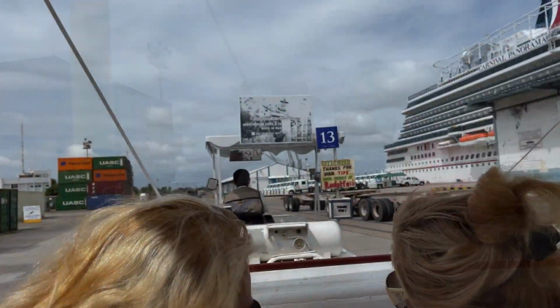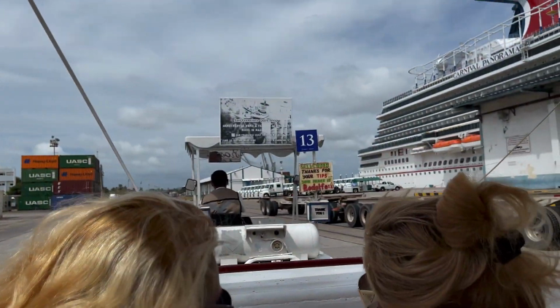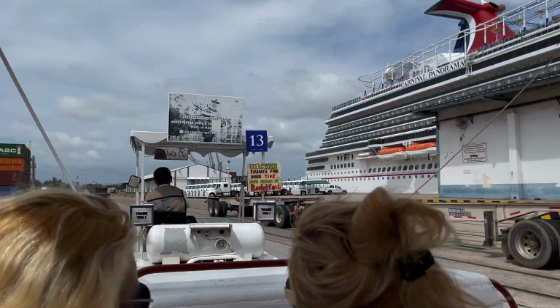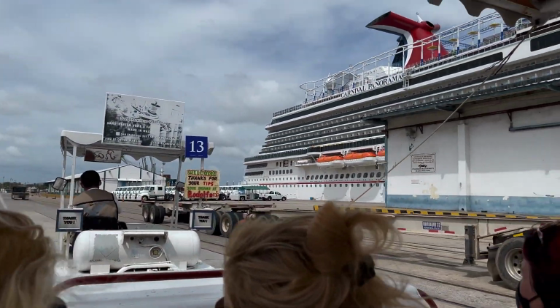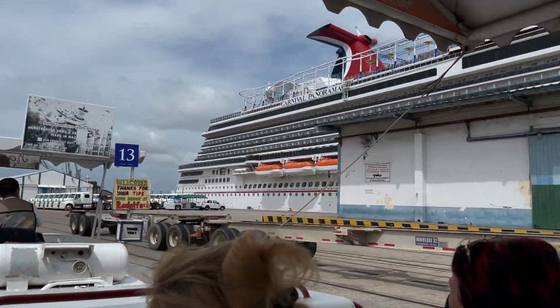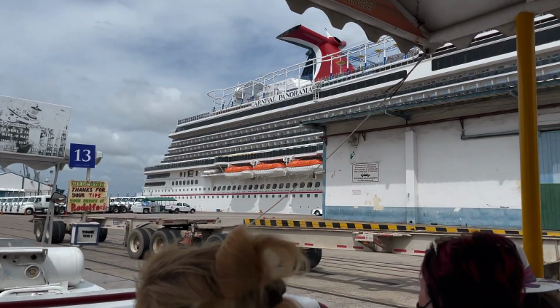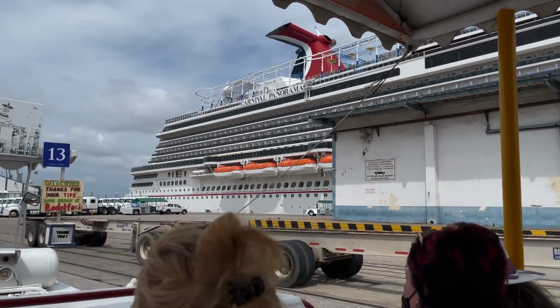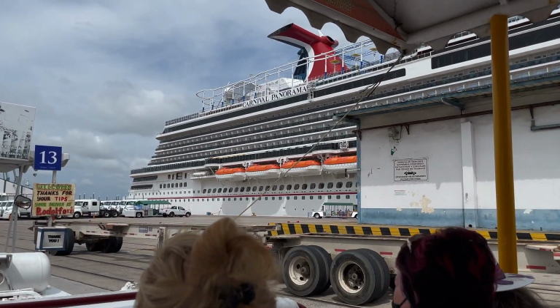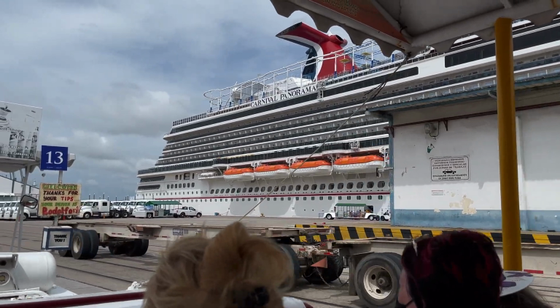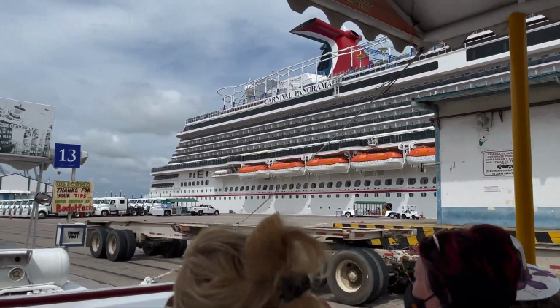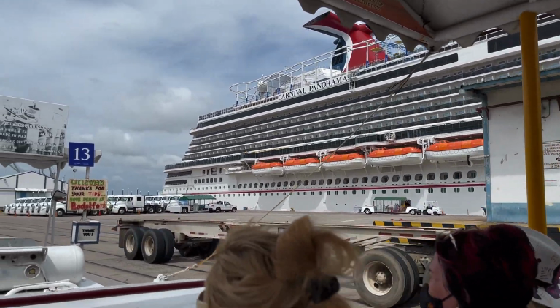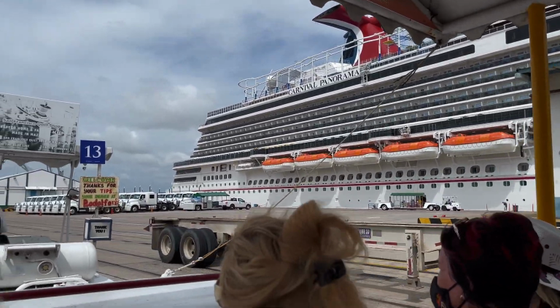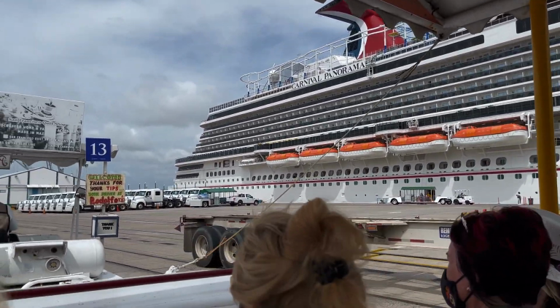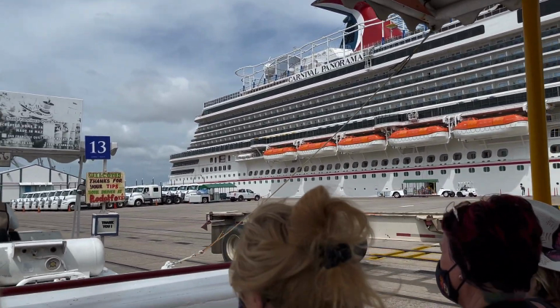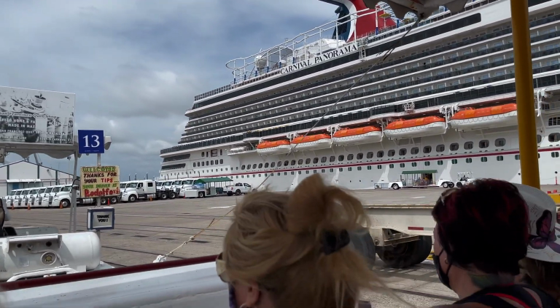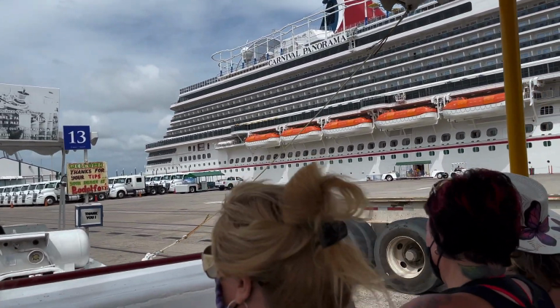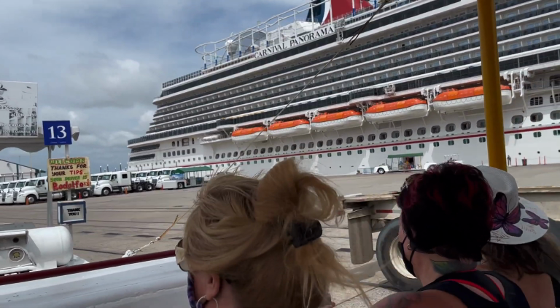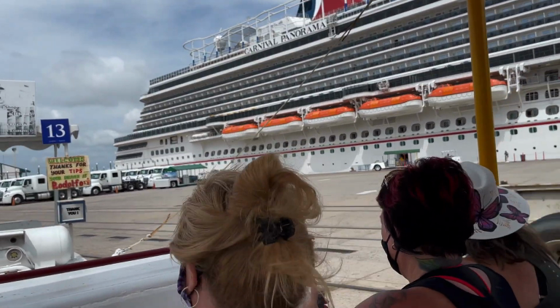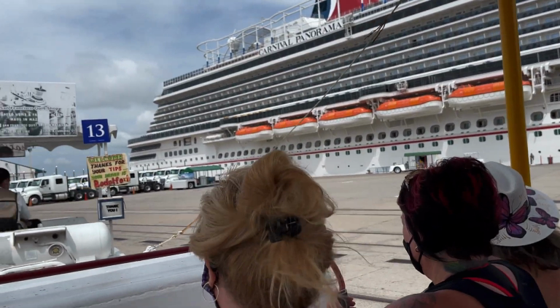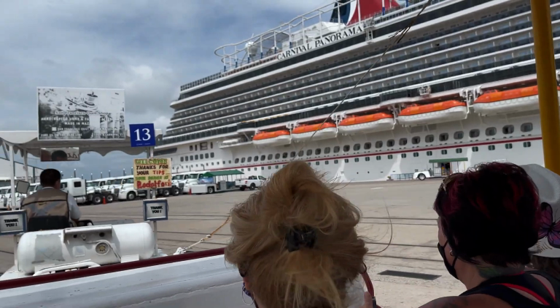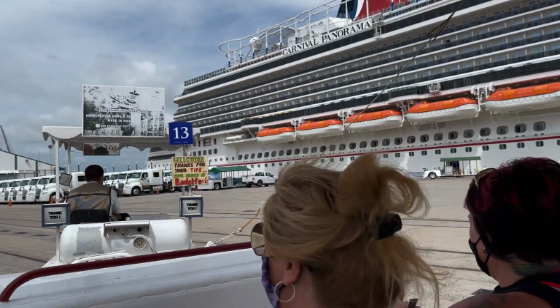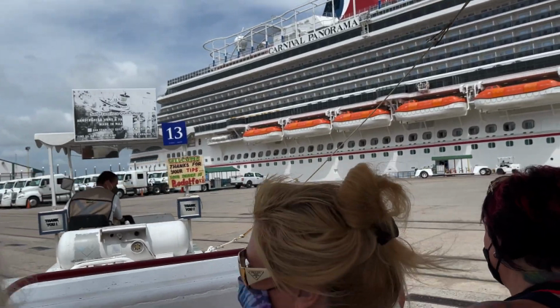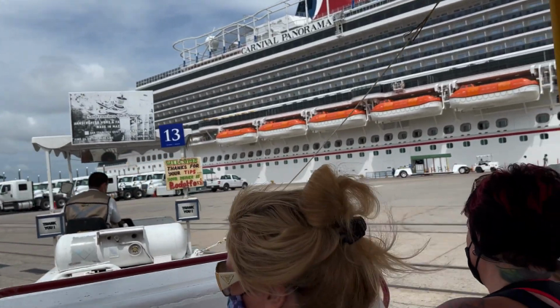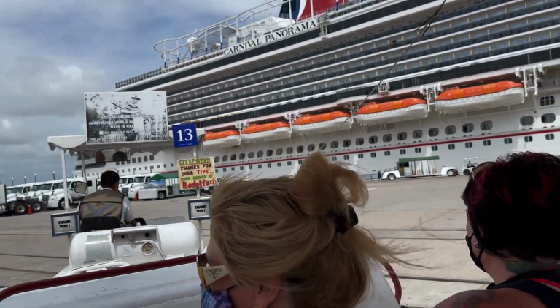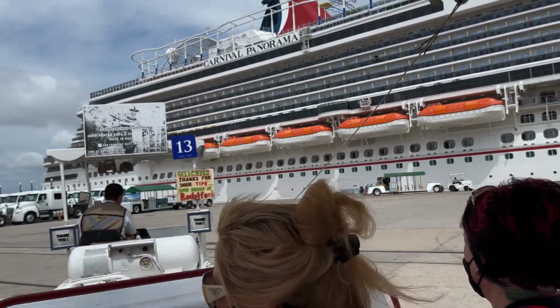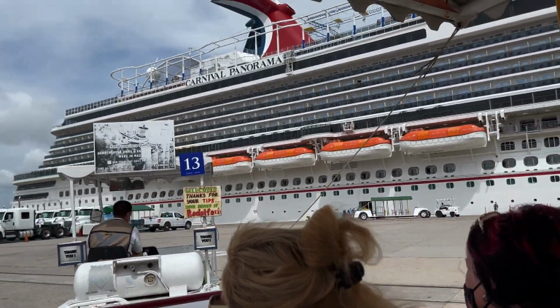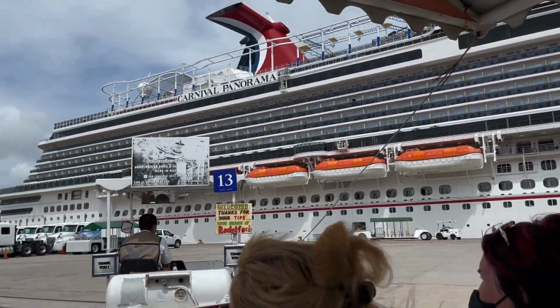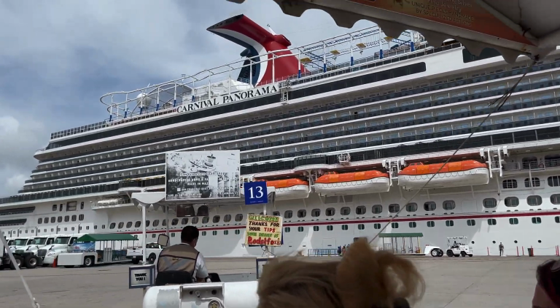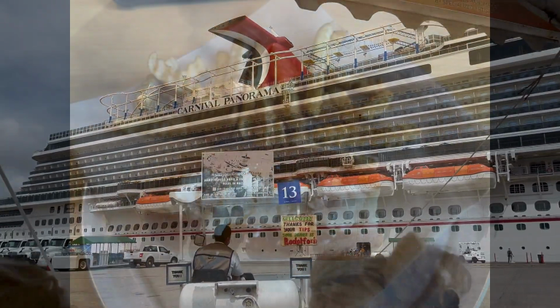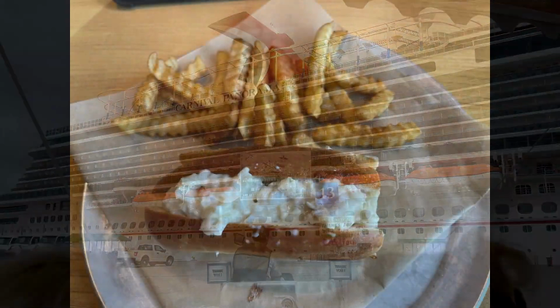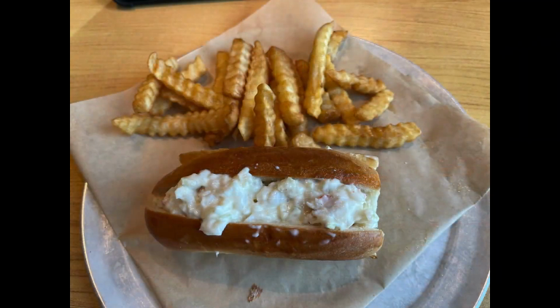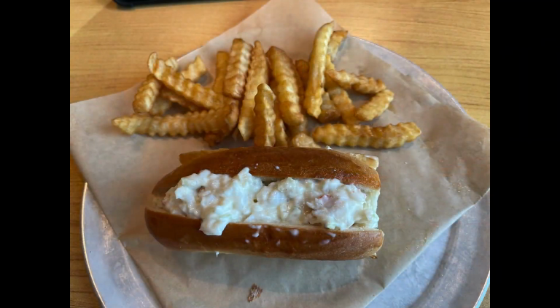It is a very industrial port — you definitely want to take the shuttle. It was far too far to walk, and probably a bit treacherous because there are containers being loaded and all that kind of stuff.